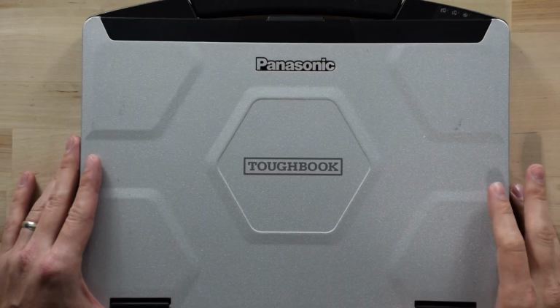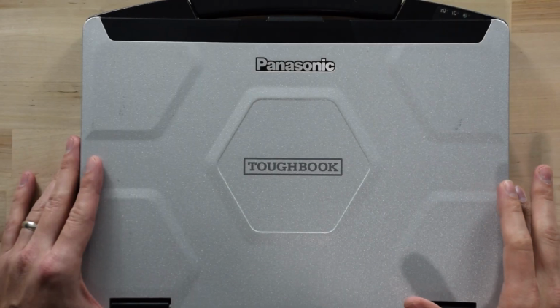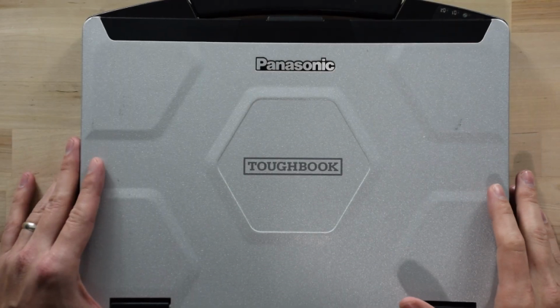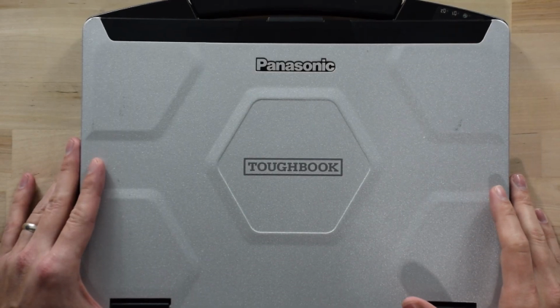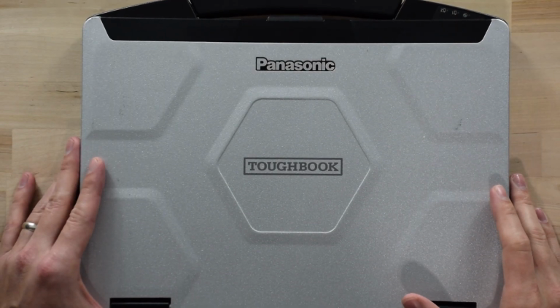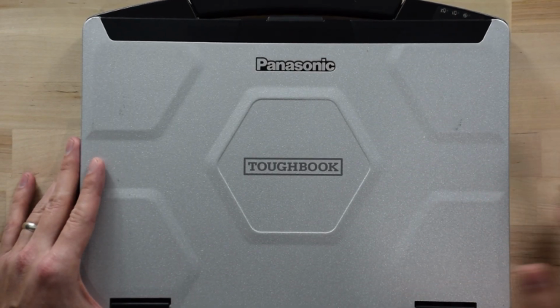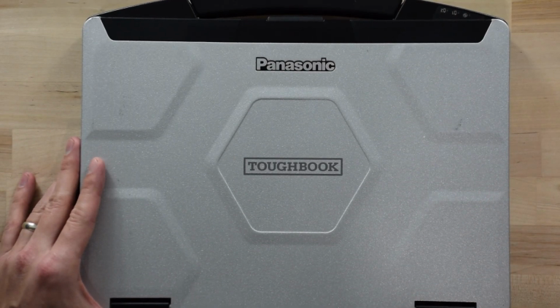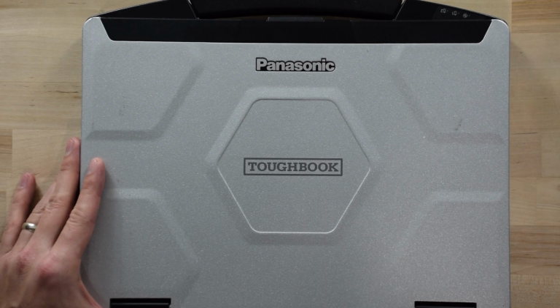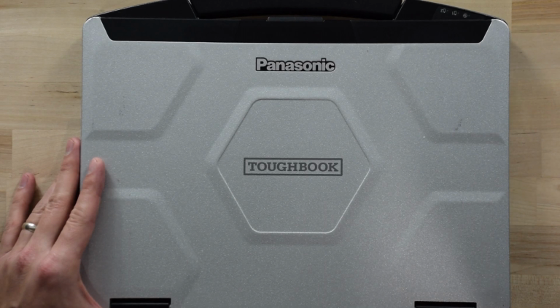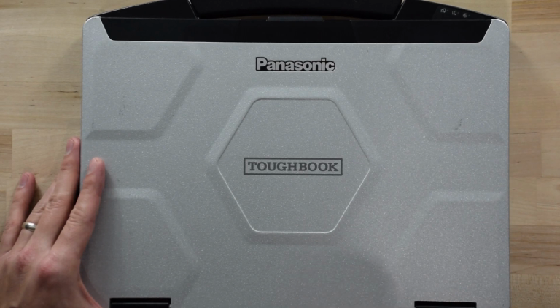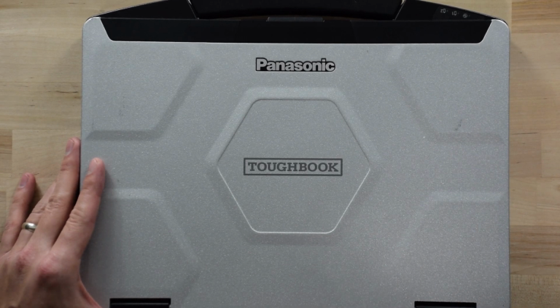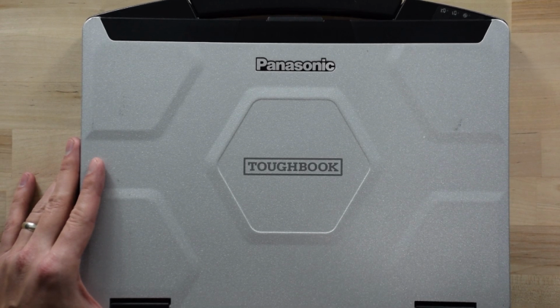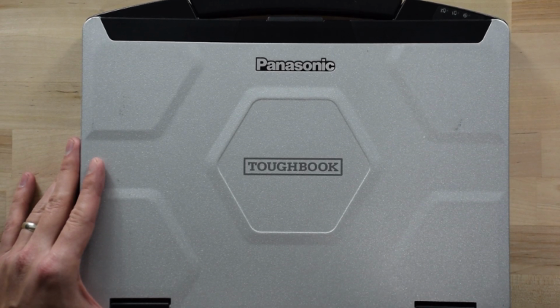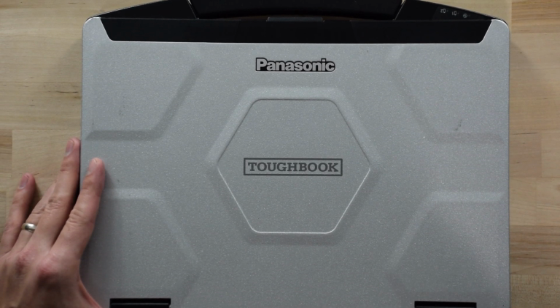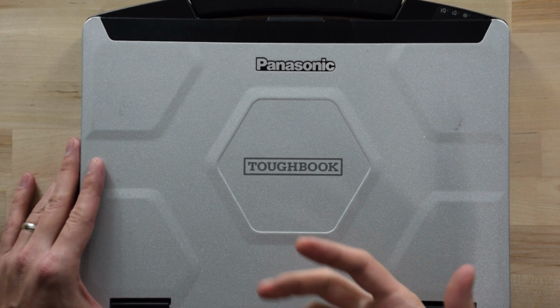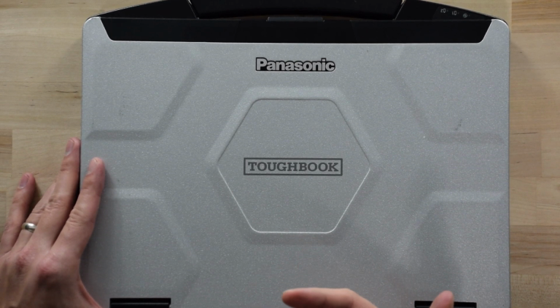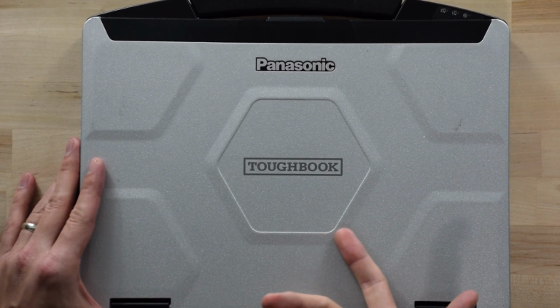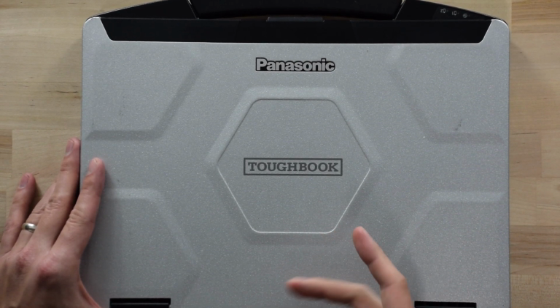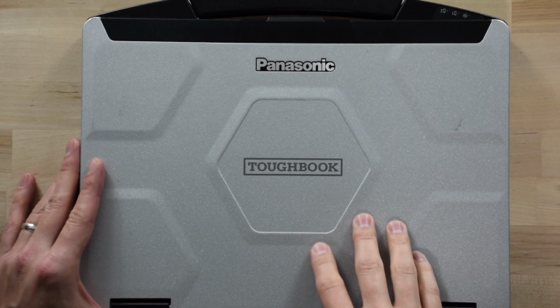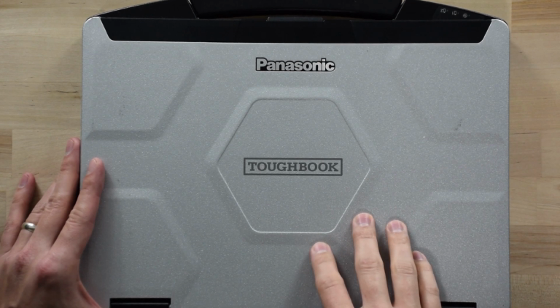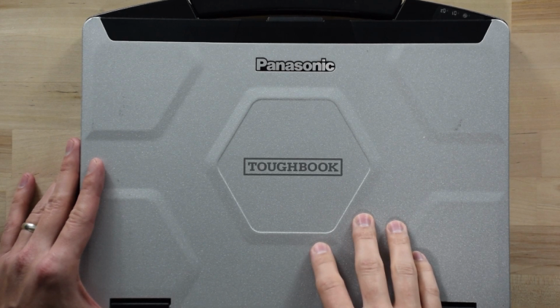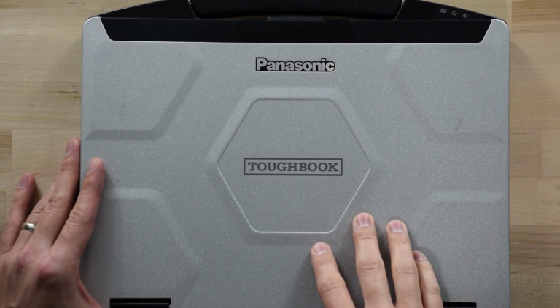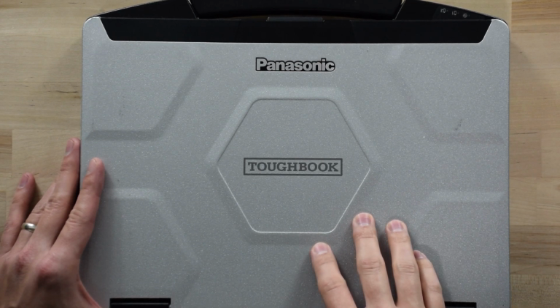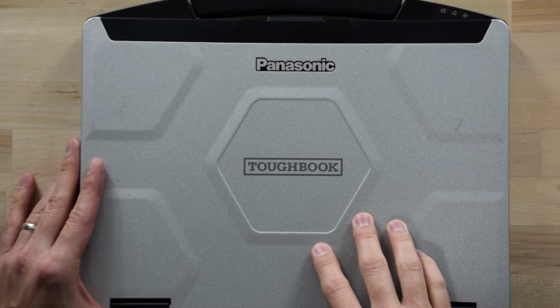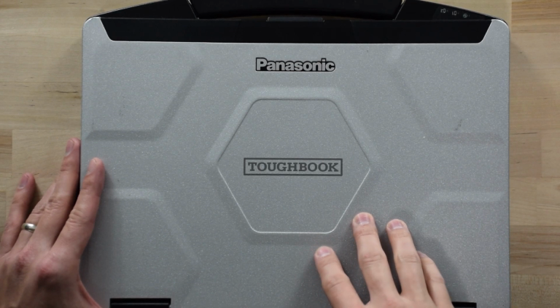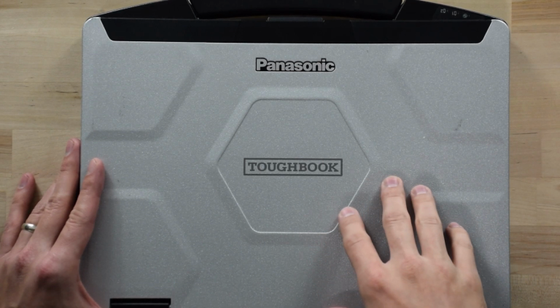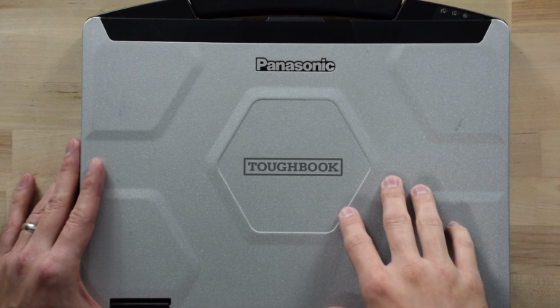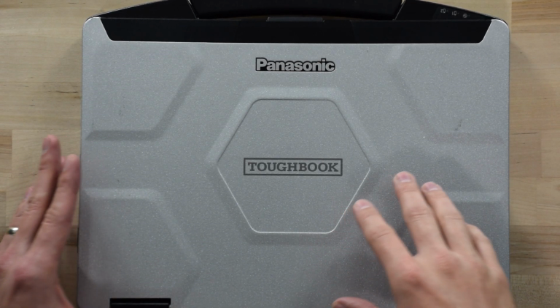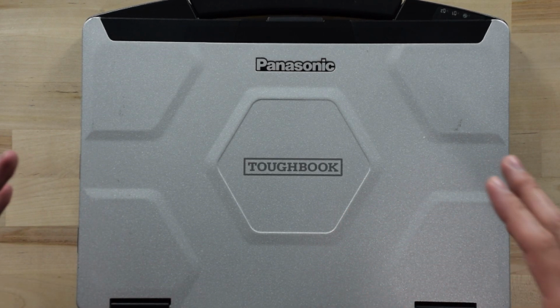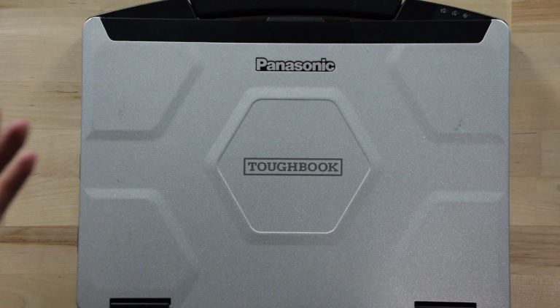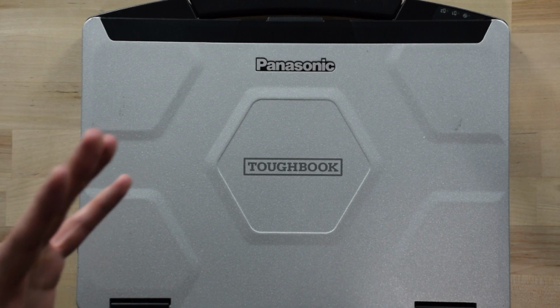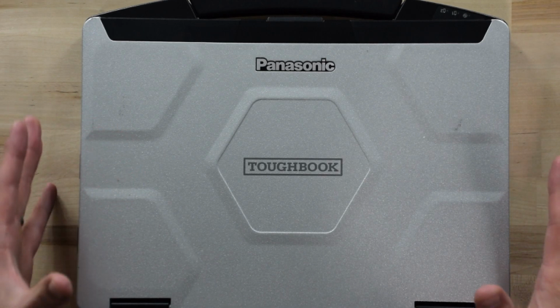Hi everybody, this is Aaron with TheRuggestore.com. I have a really short video for you today, just because we have a lot of customers — a lot of public sector, public safety type customers — that get 4G LTE, and I've gotten this question a ton.